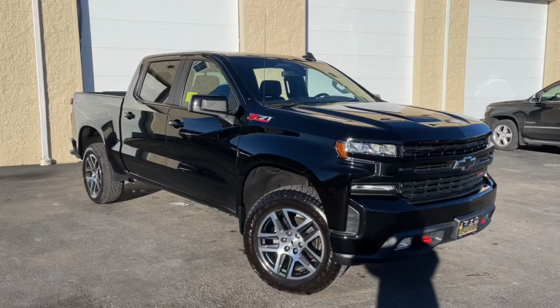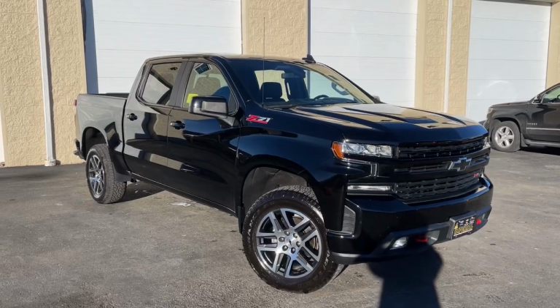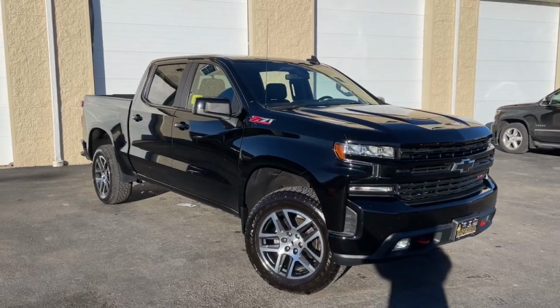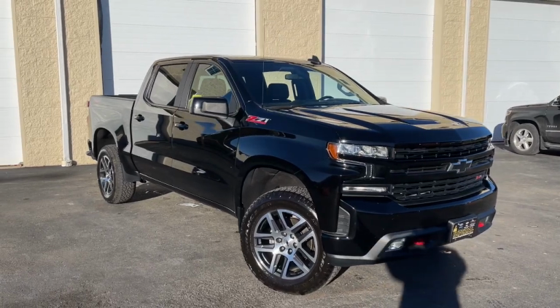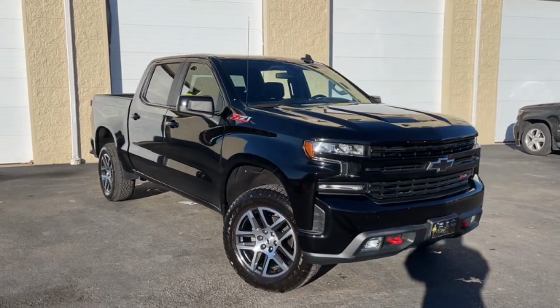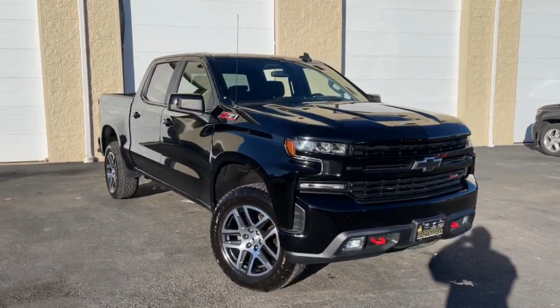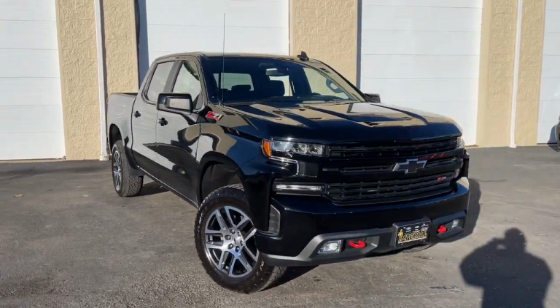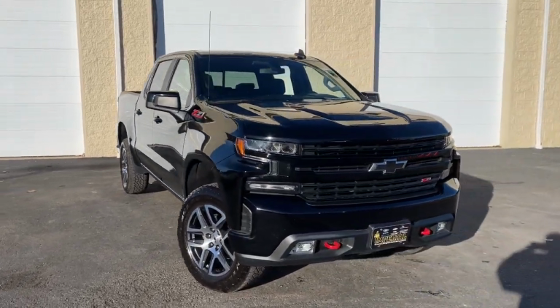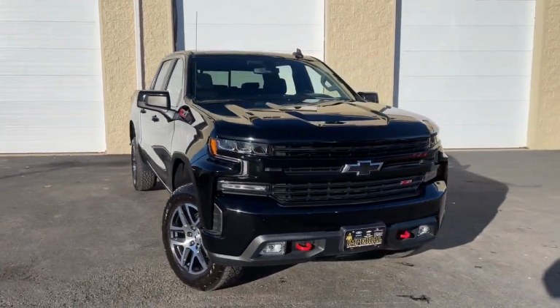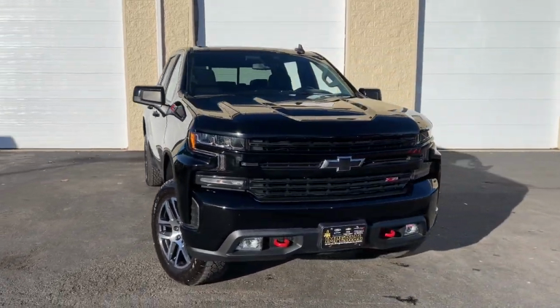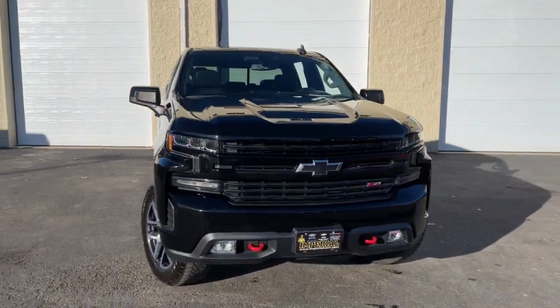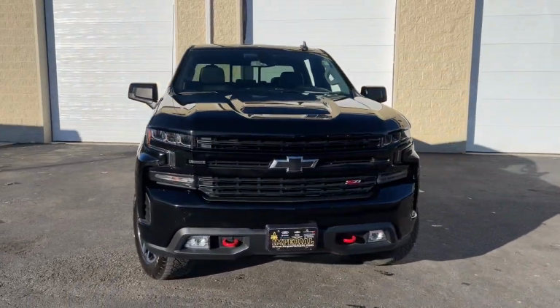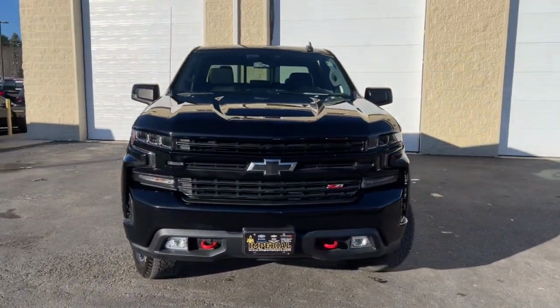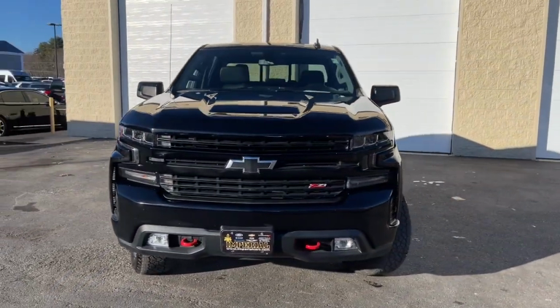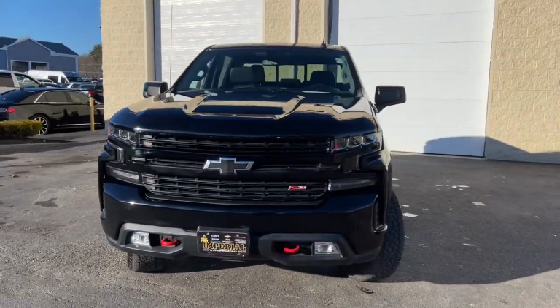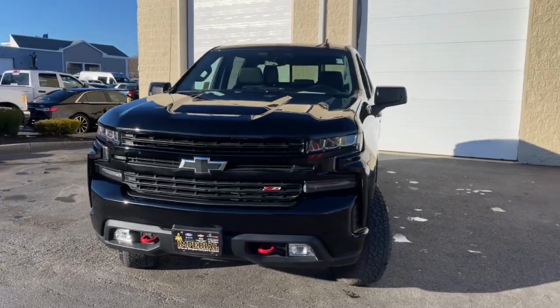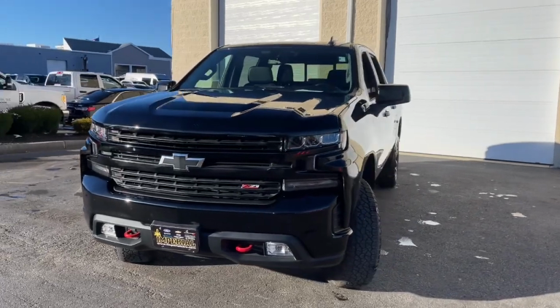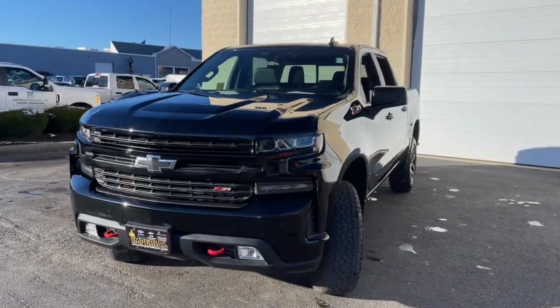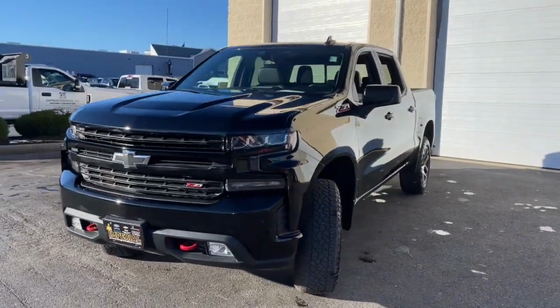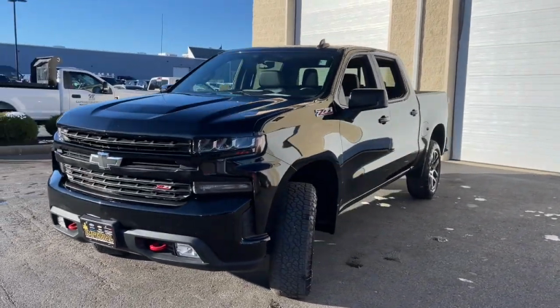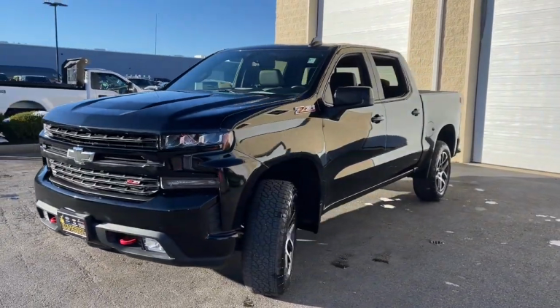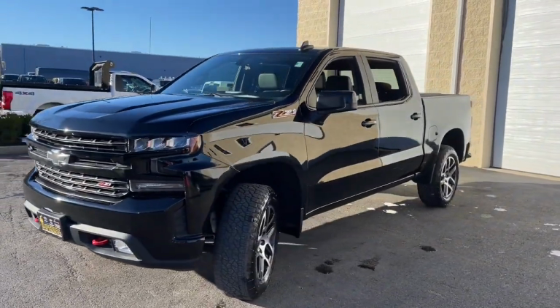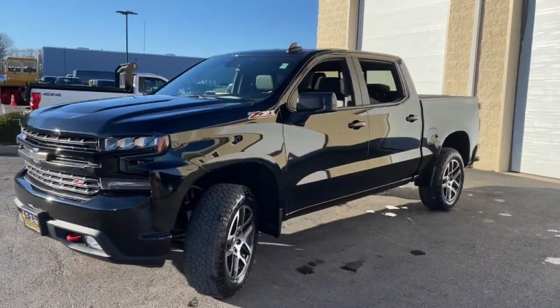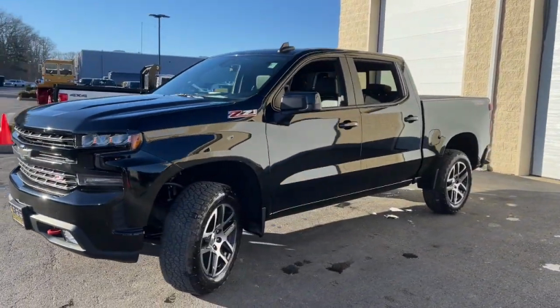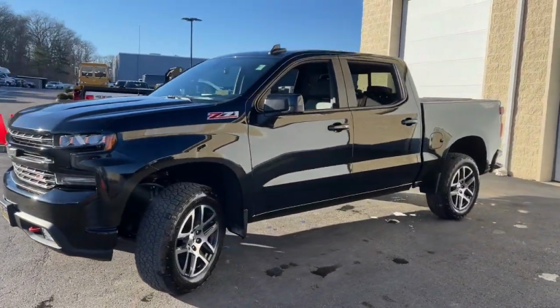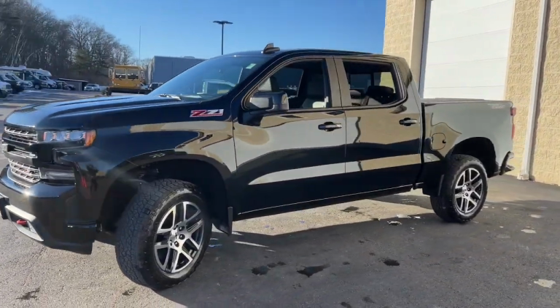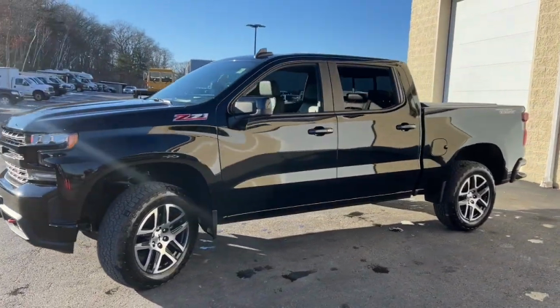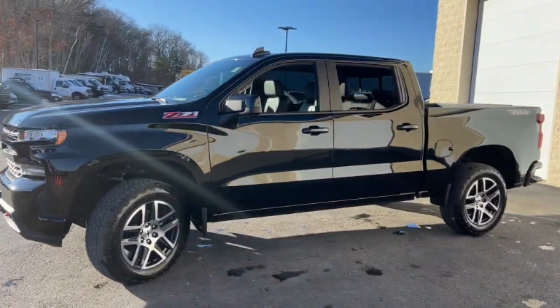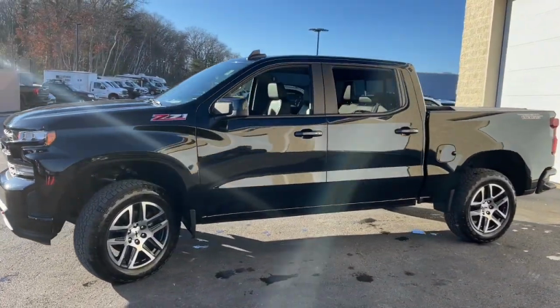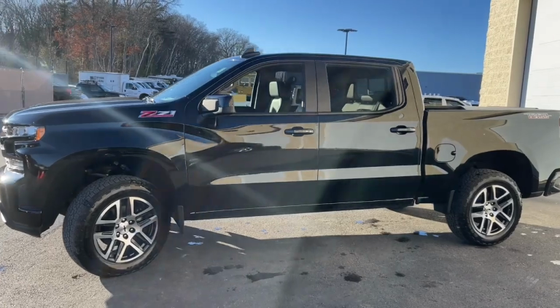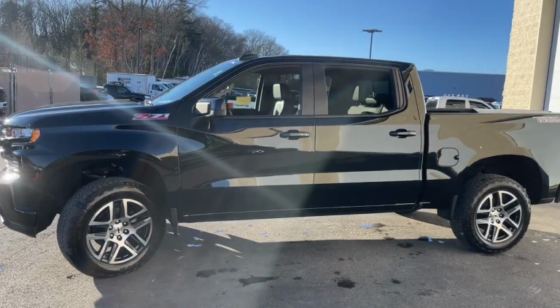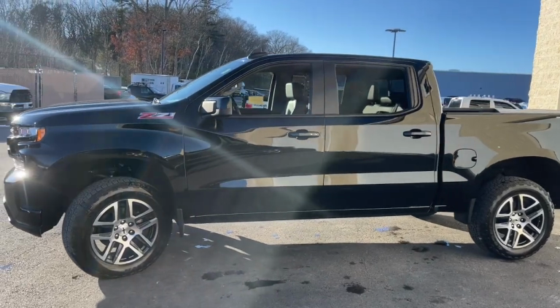This could be the car for you. The 2020 Chevrolet Silverado 1500. This vehicle is an outstanding buy with fewer than 20,000 miles on the odometer.